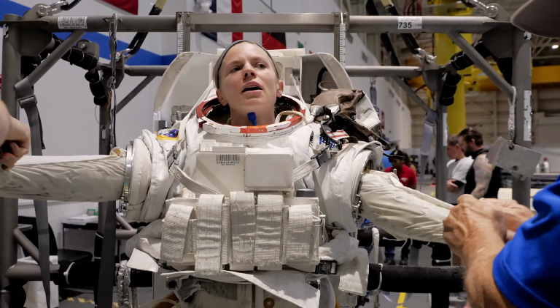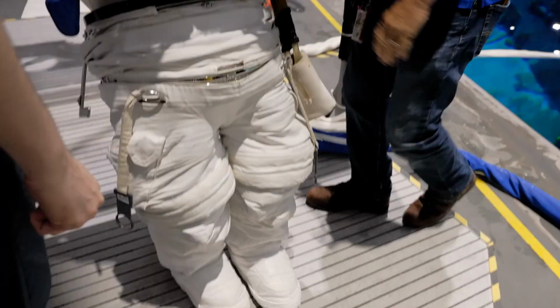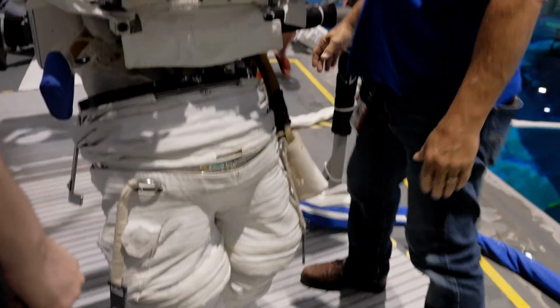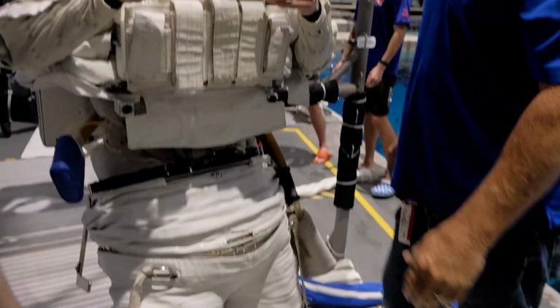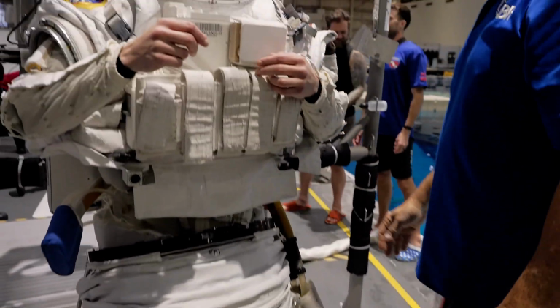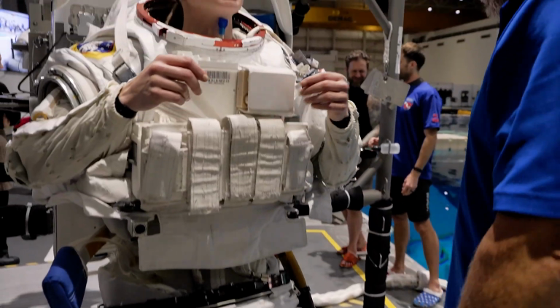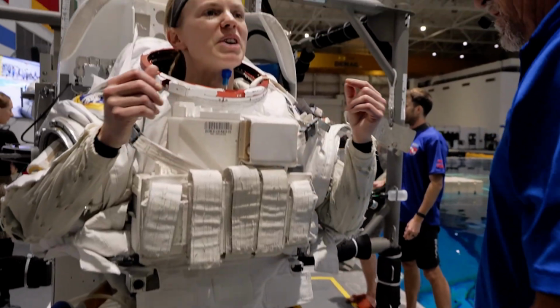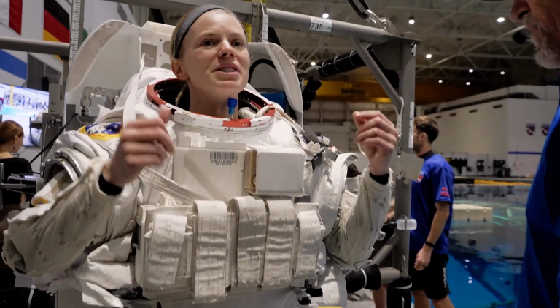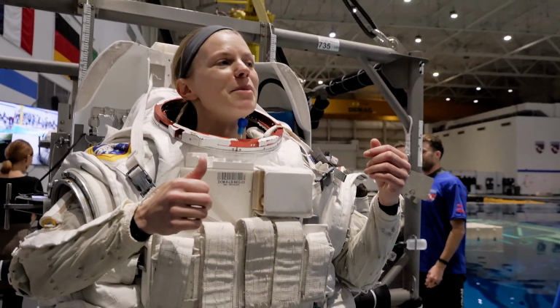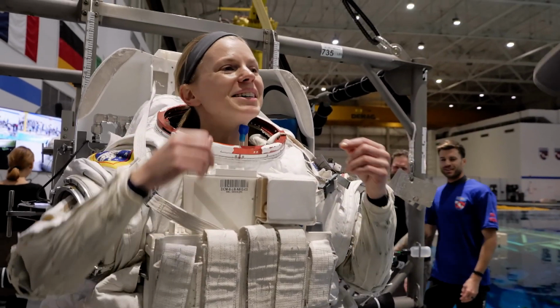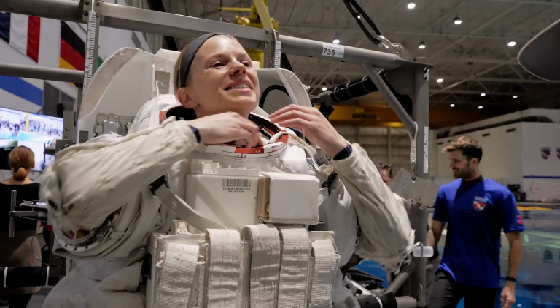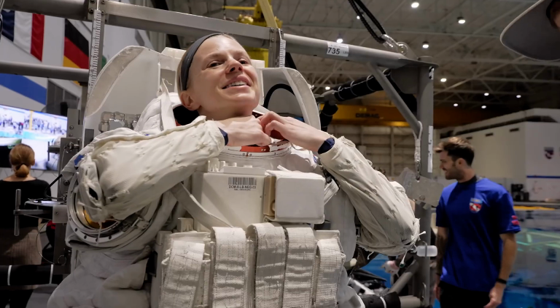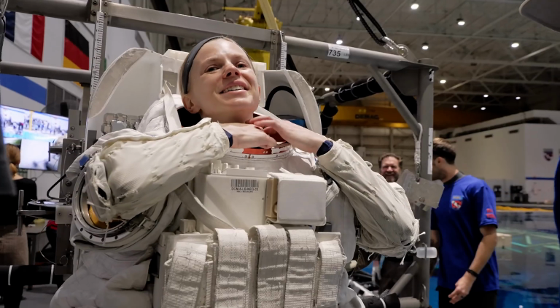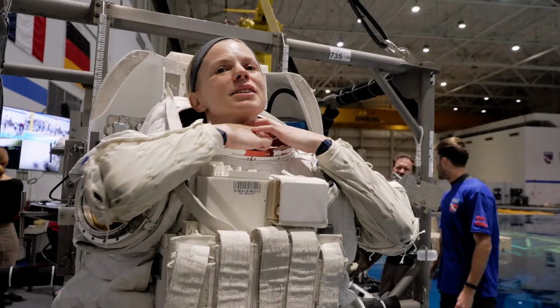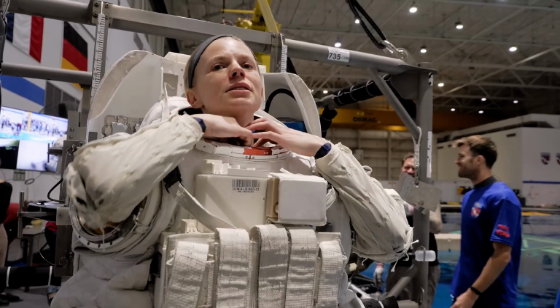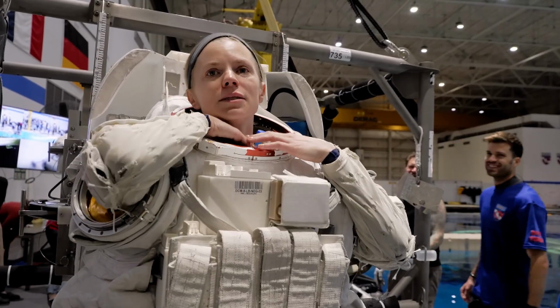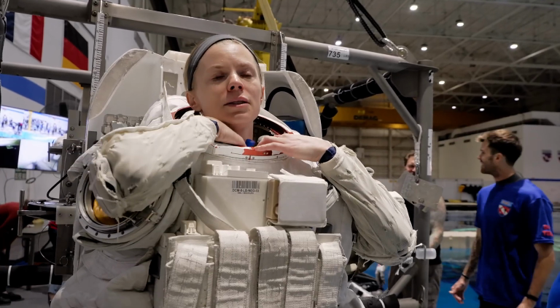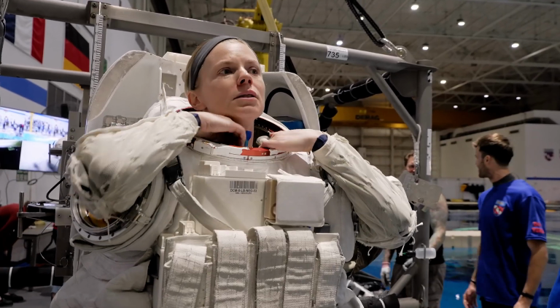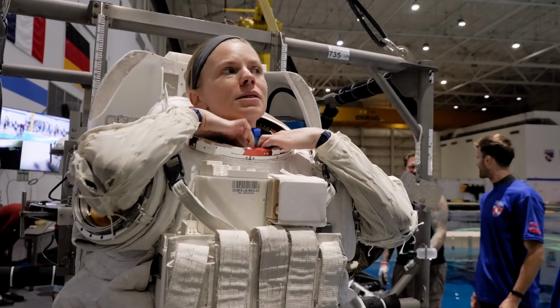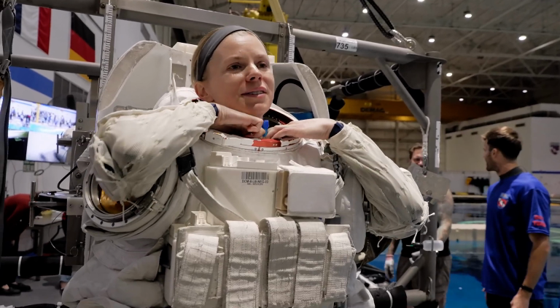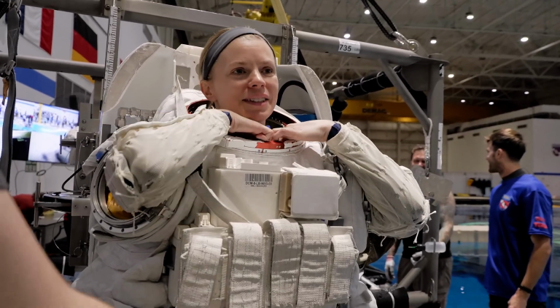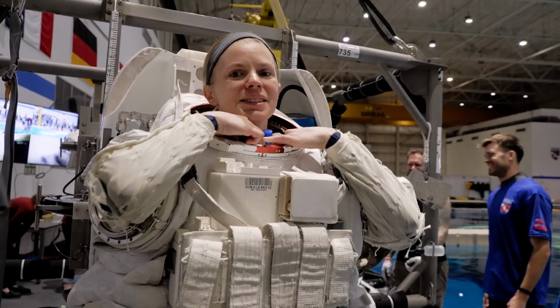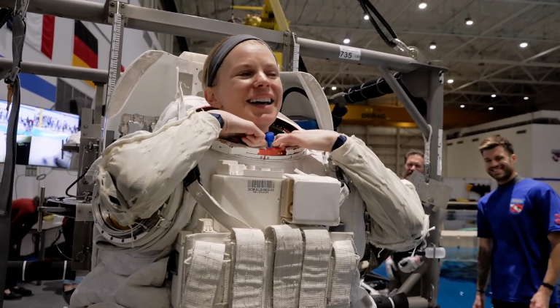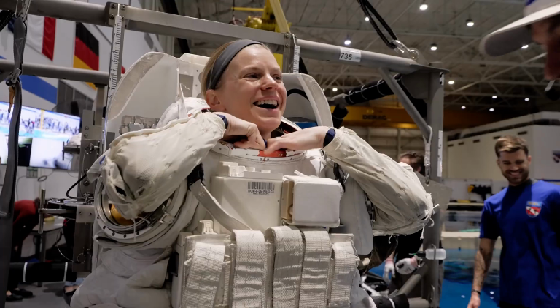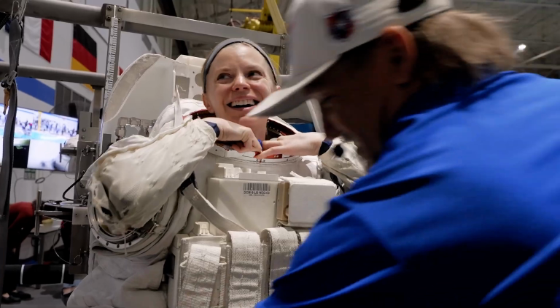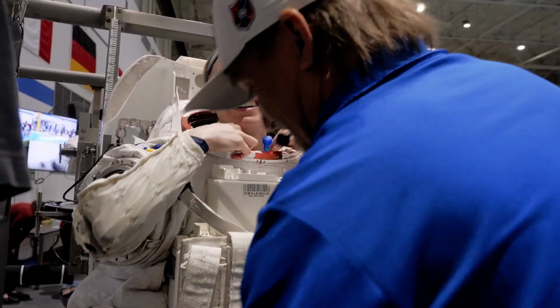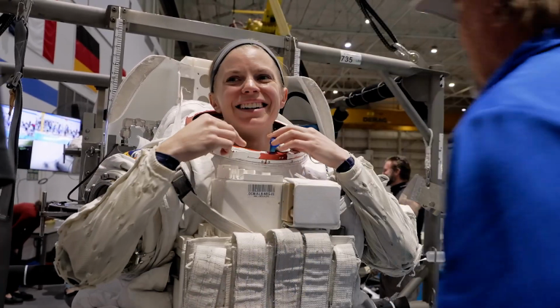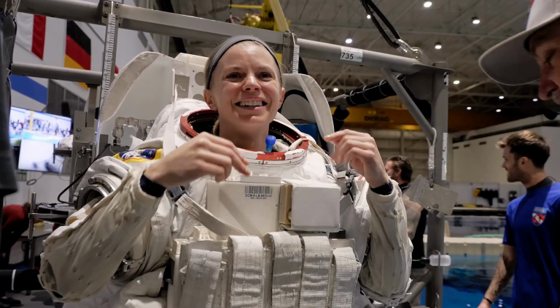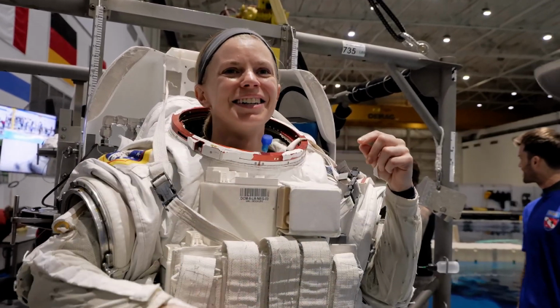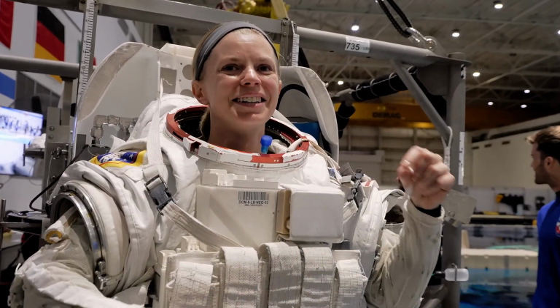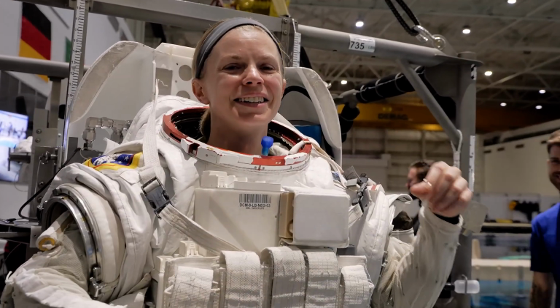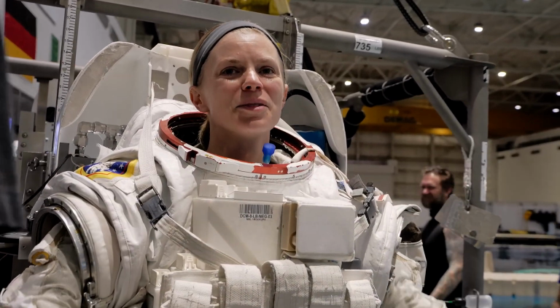Looks good for me — as long as you can get the pants buttoned, I'm happy. Okay, what's next? I don't even know. TD EV2 is ready to remove jumper loose.